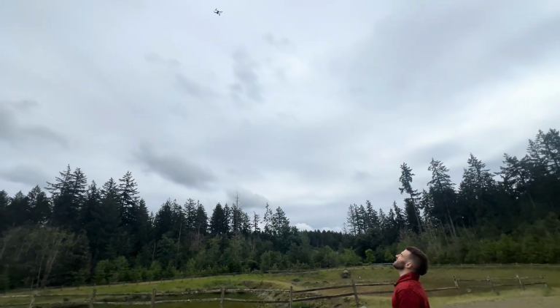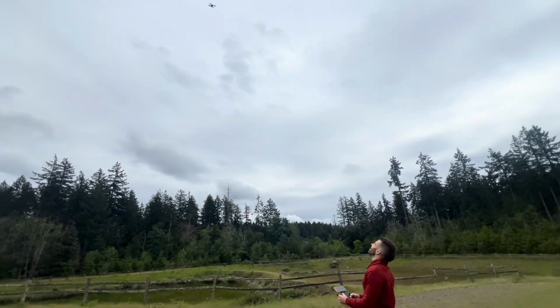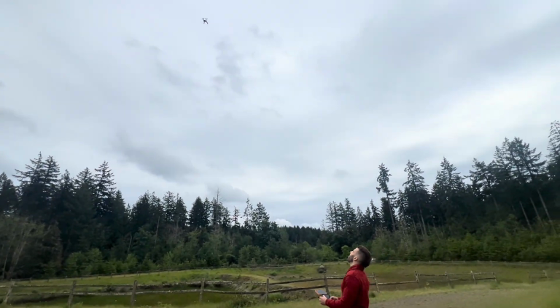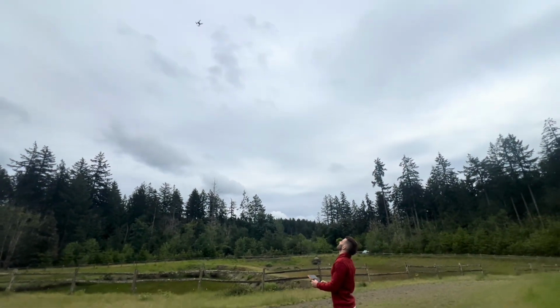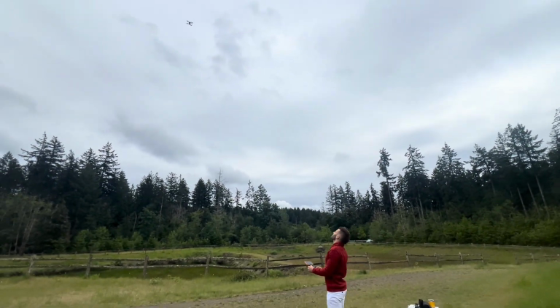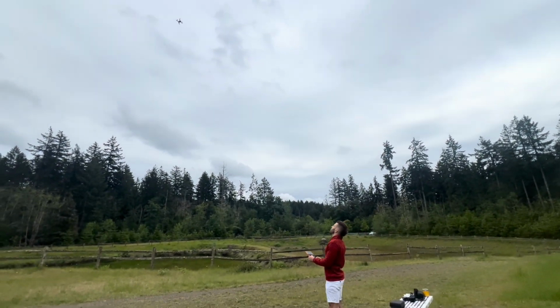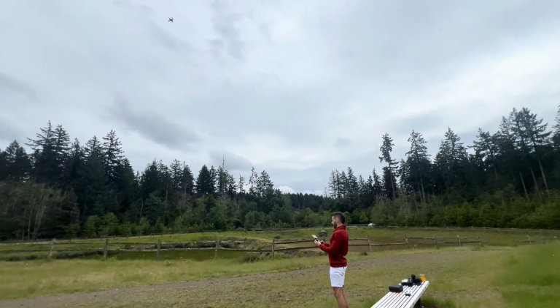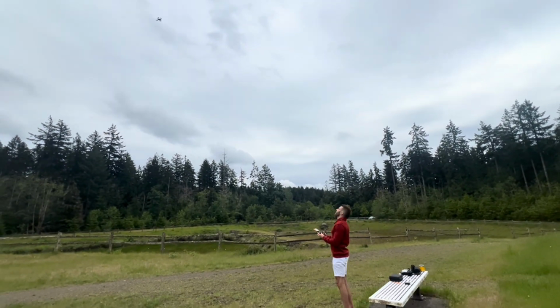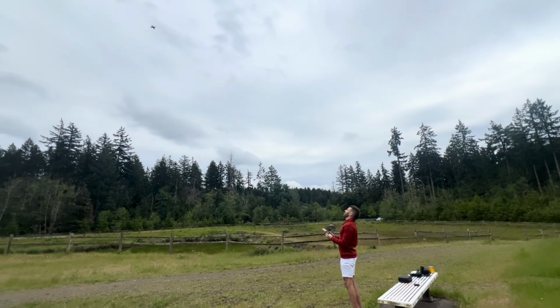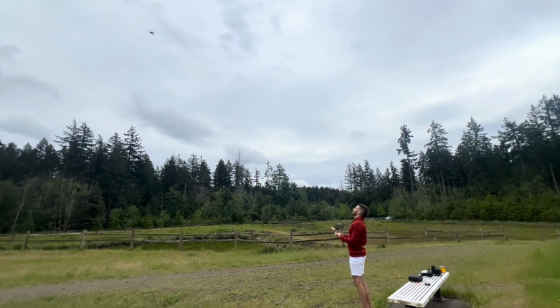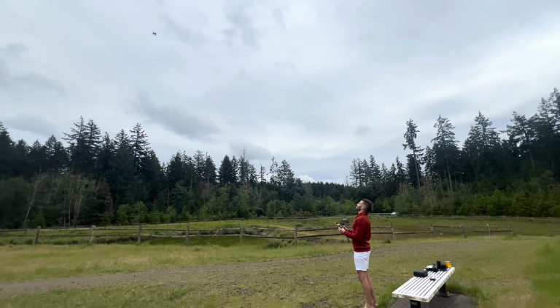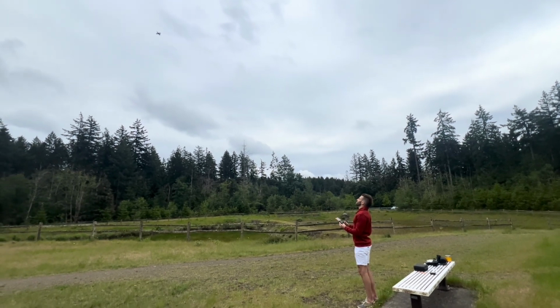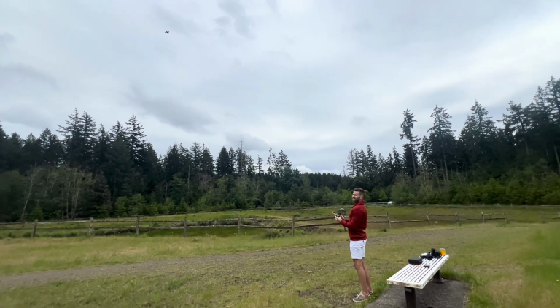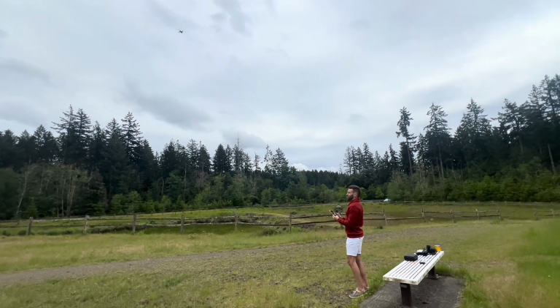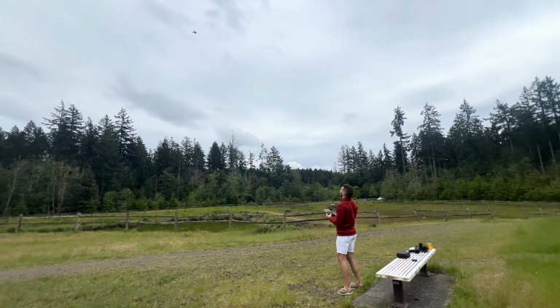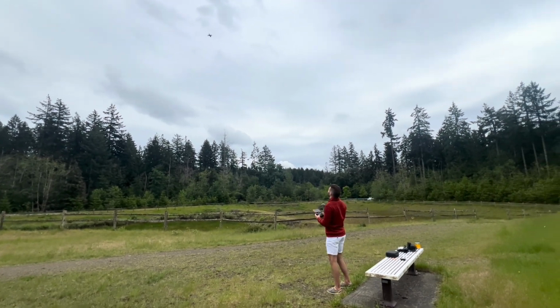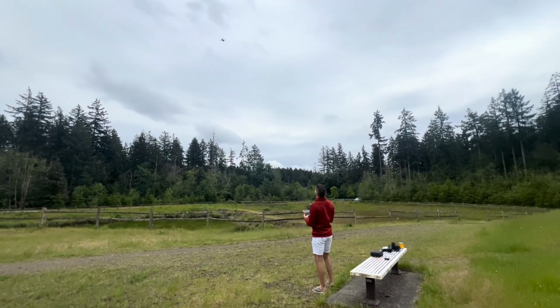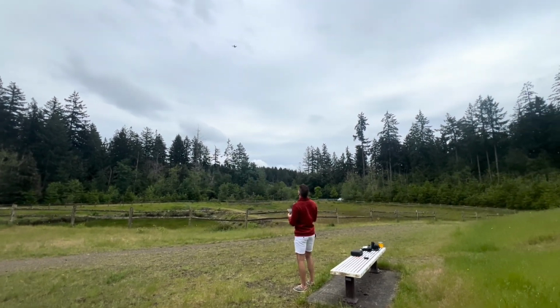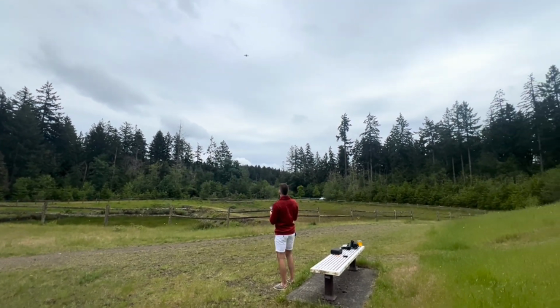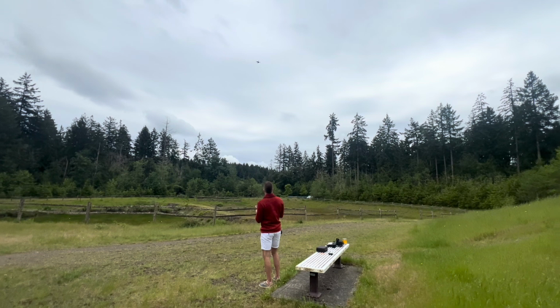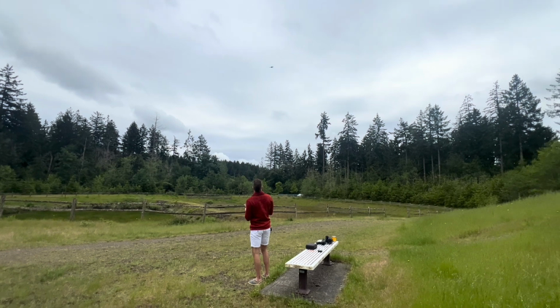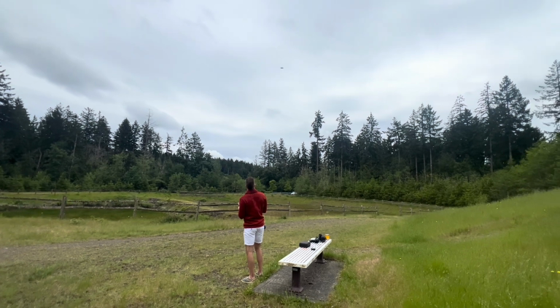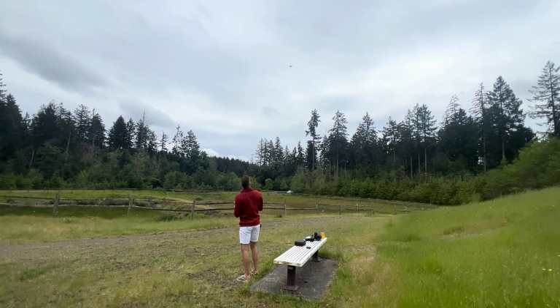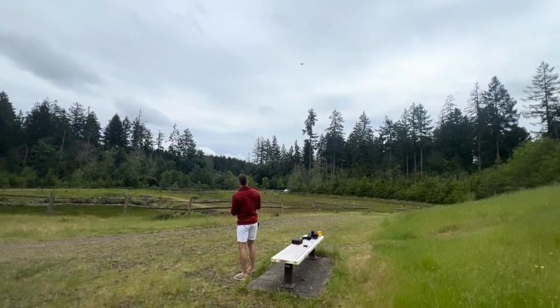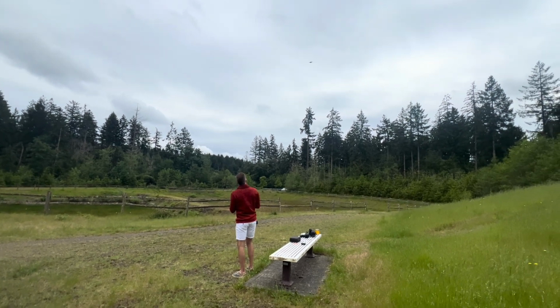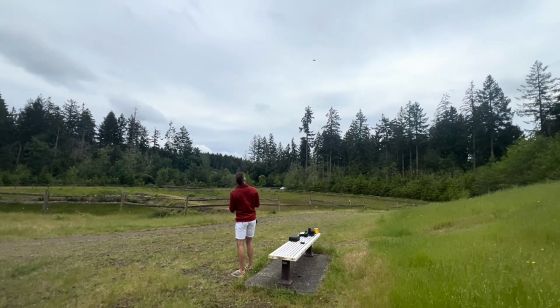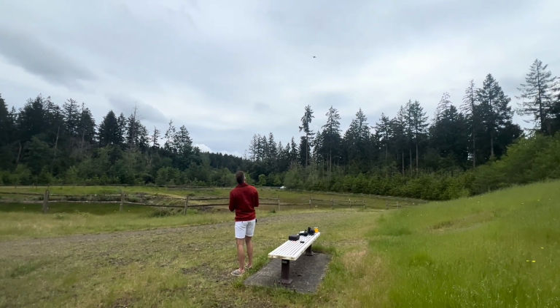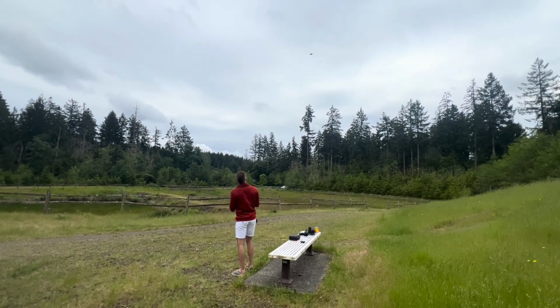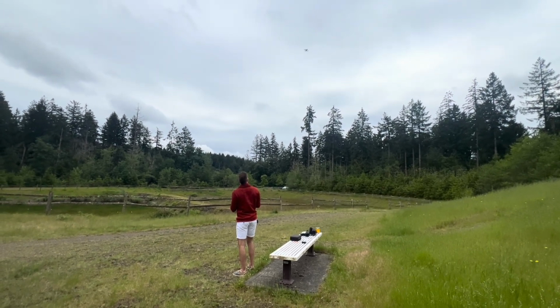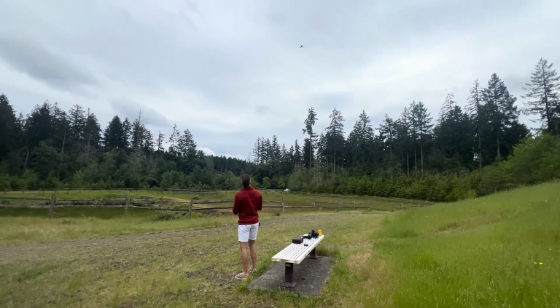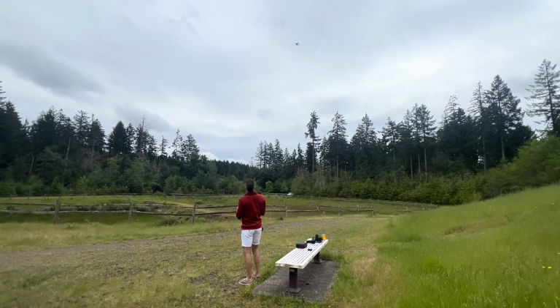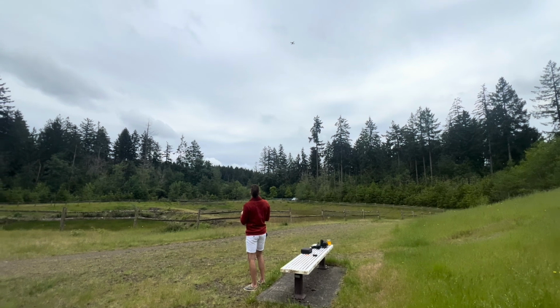I can spin it around either way. I can also just fly it whatever direction I want — so it's going over there. You can adjust the speed. I can turn it around and make it come back. Just doing a little quick flight.